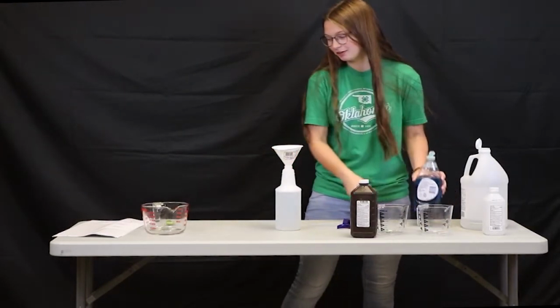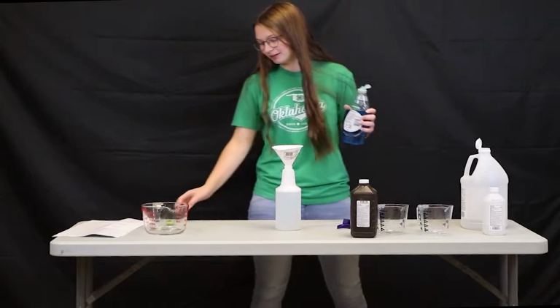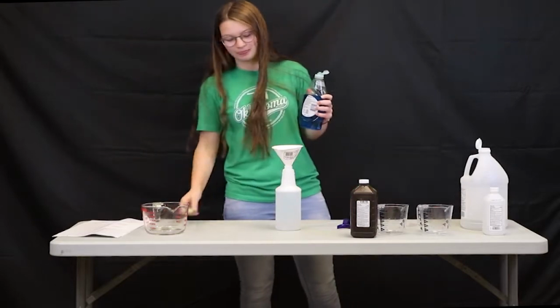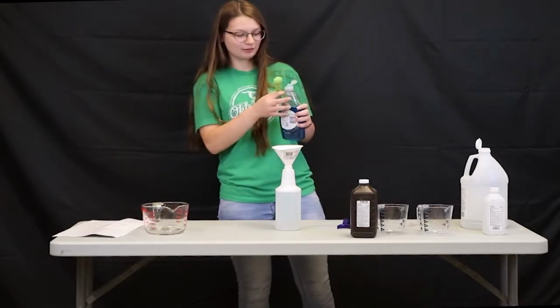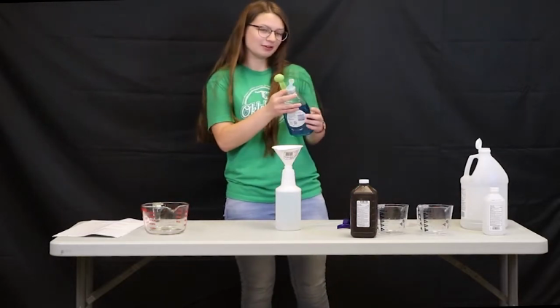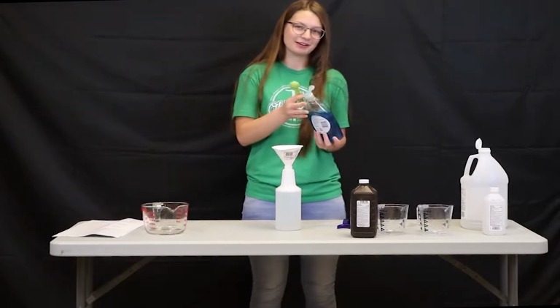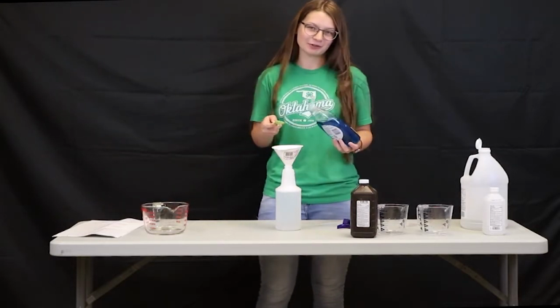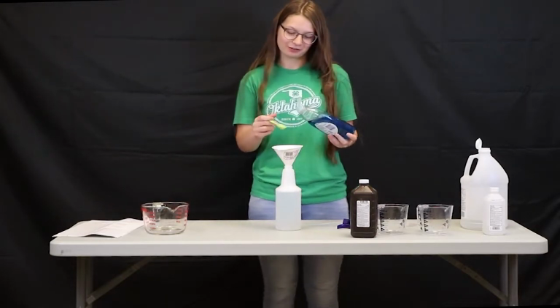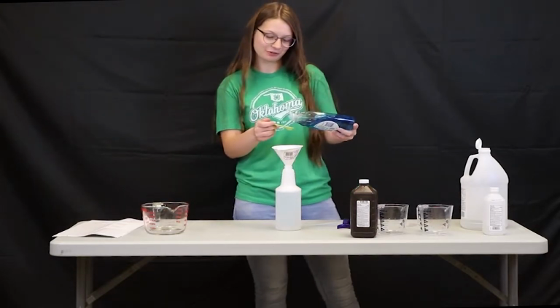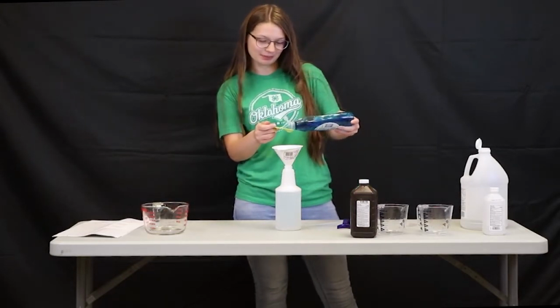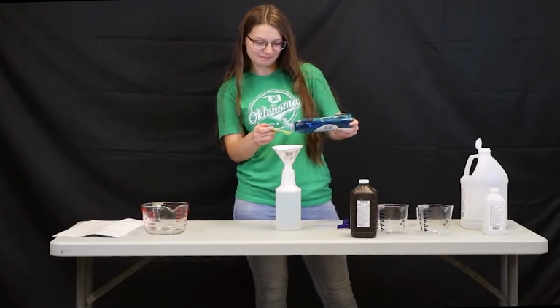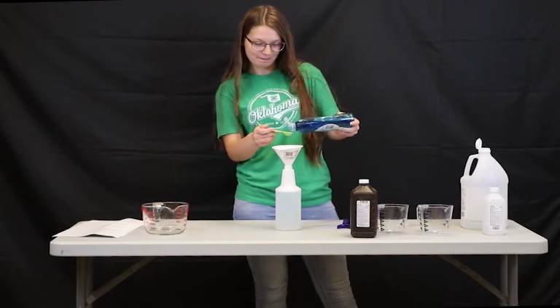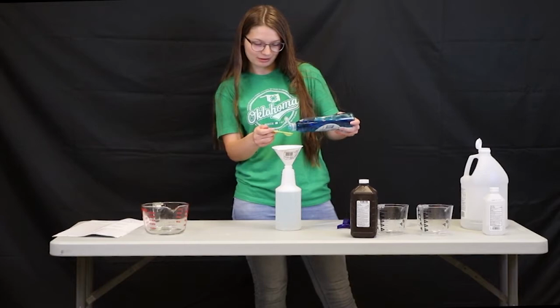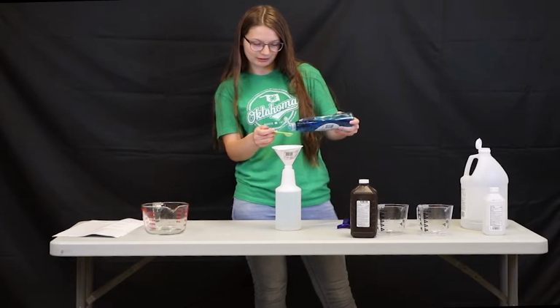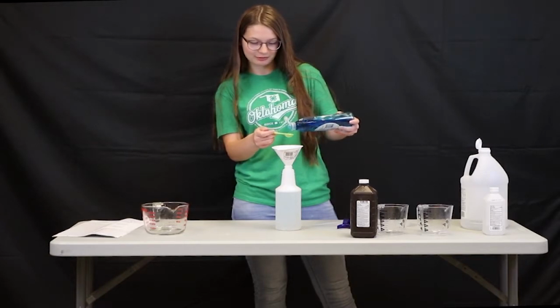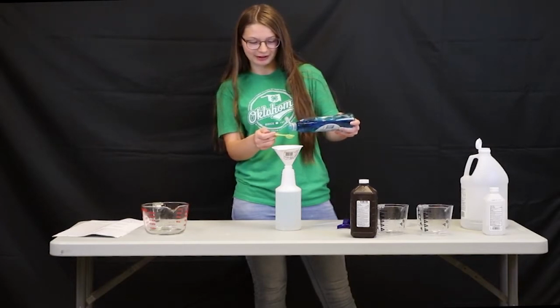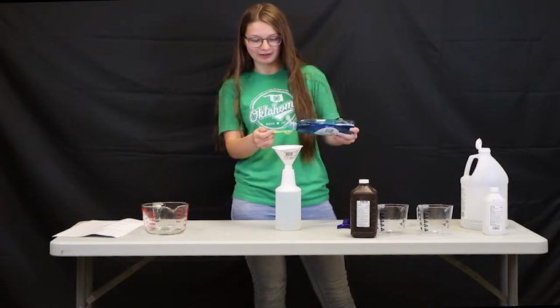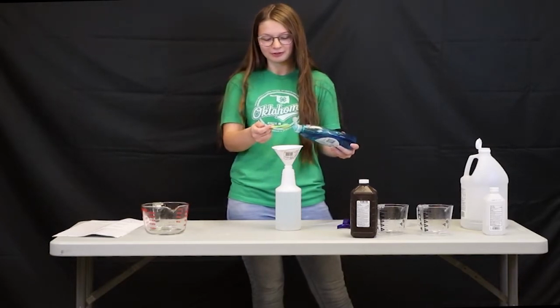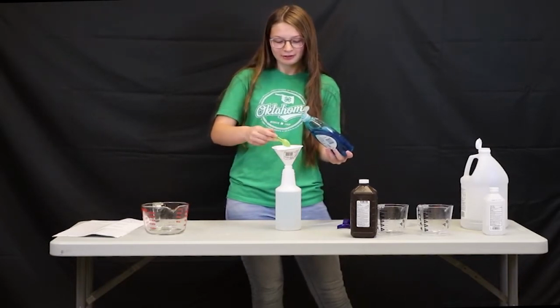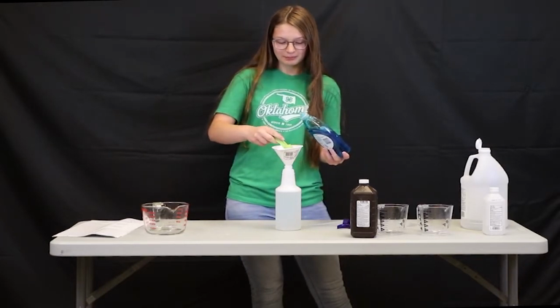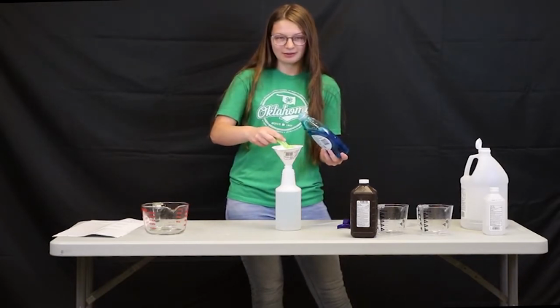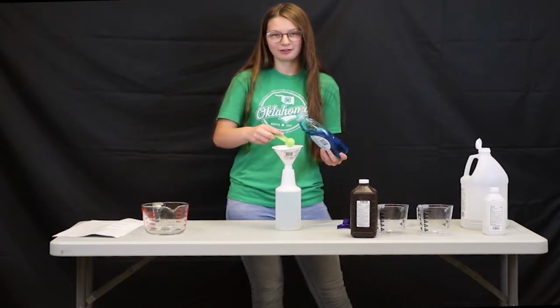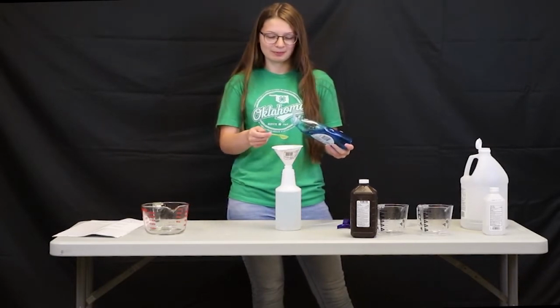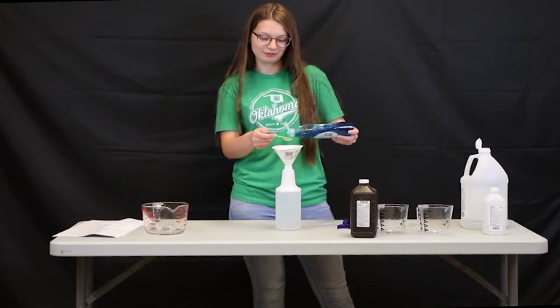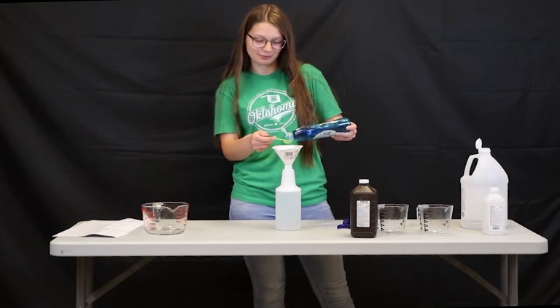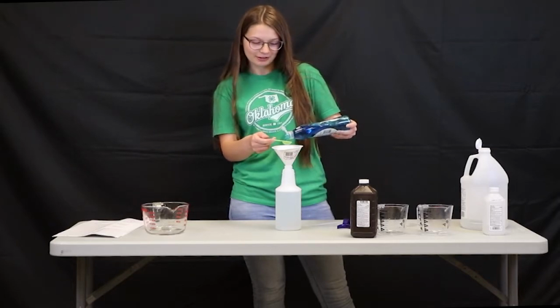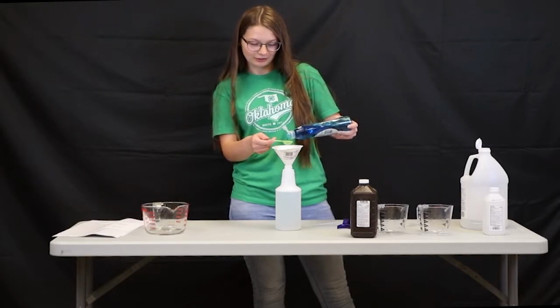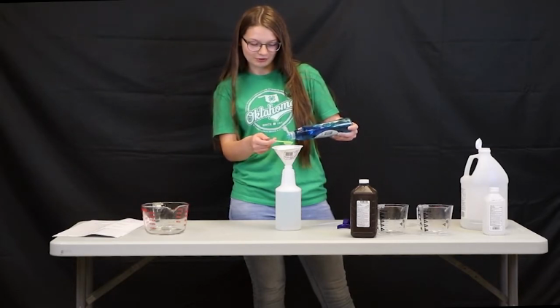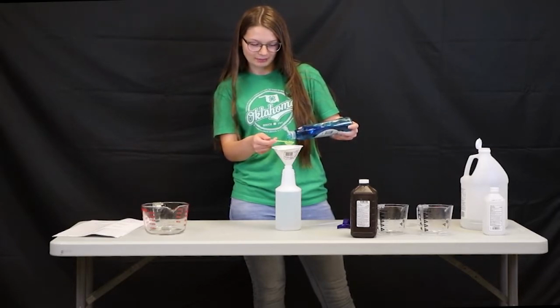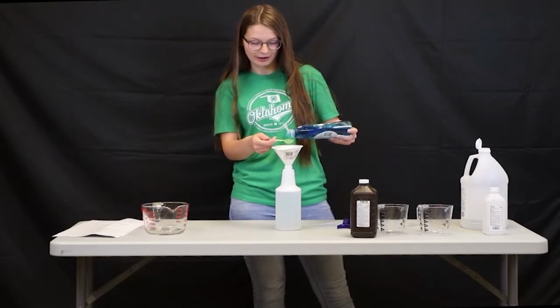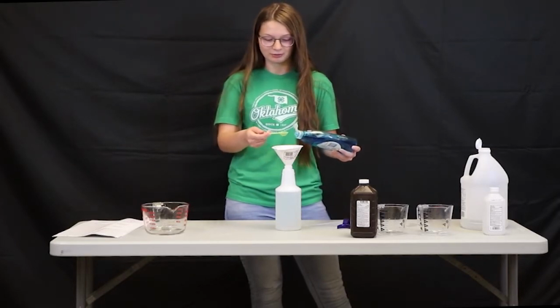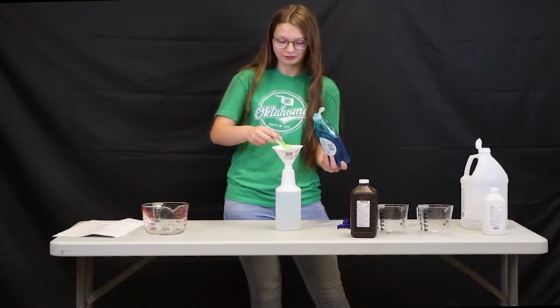The teaspoons I didn't have measured out, so I'll have to measure them here. It's also important to have a funnel because the mouth of the spray bottle is very small and it'll give you a better area to pour into.